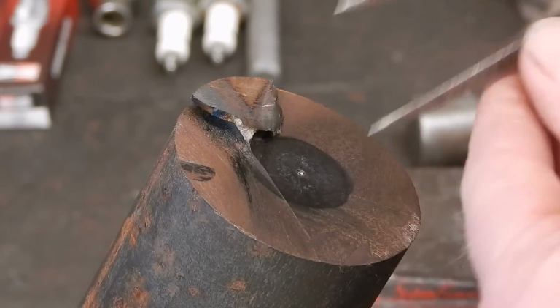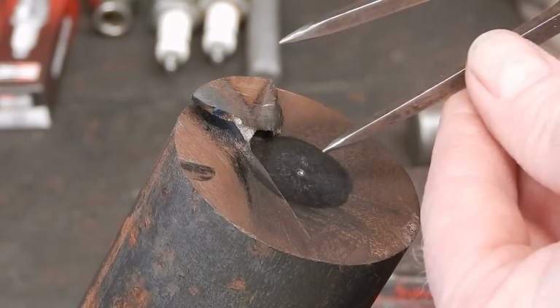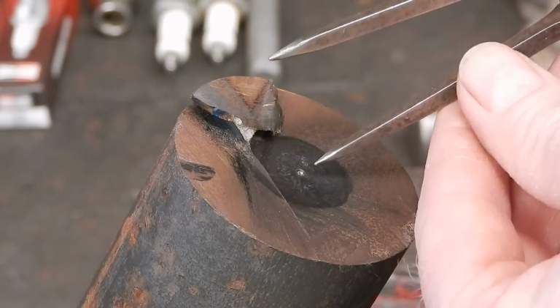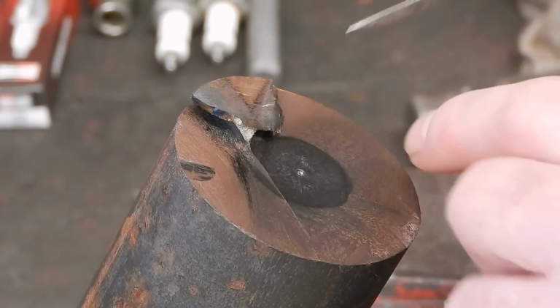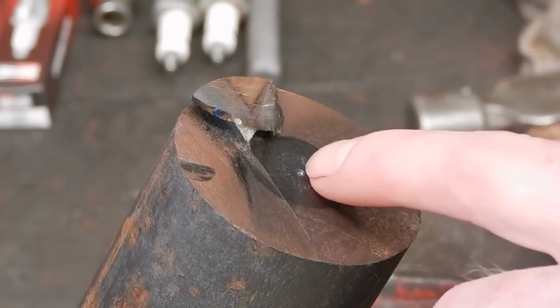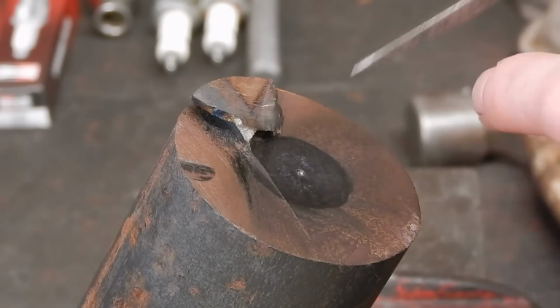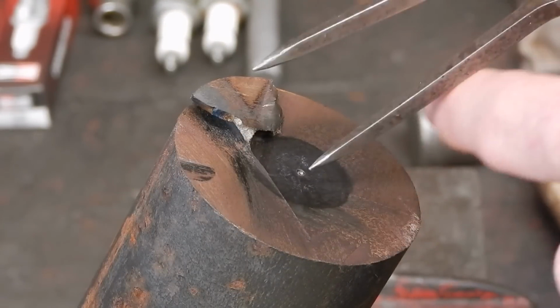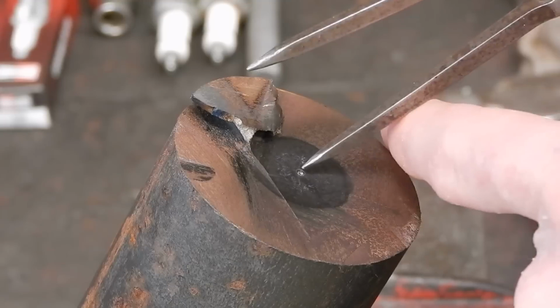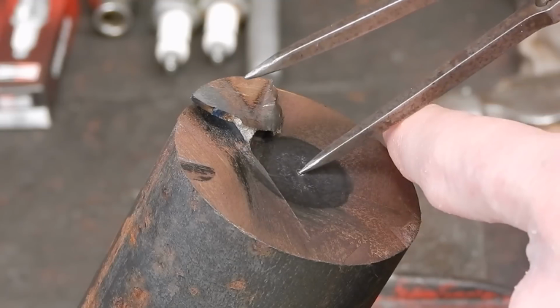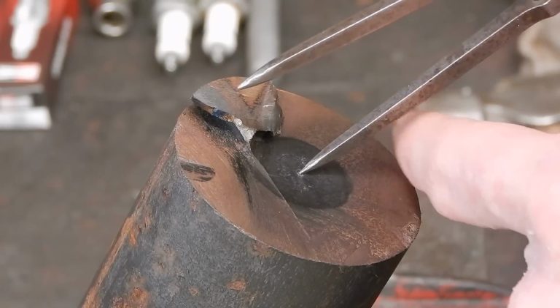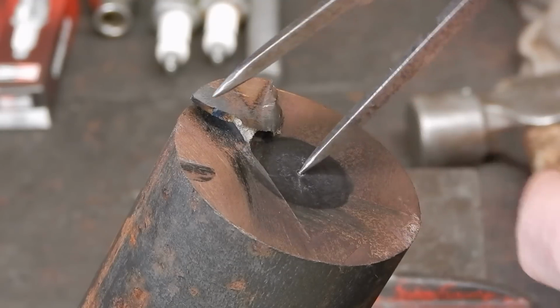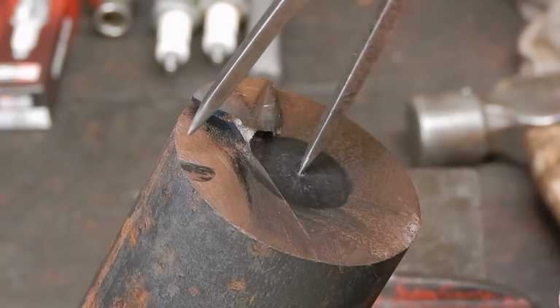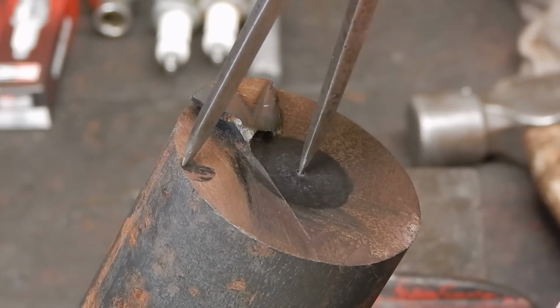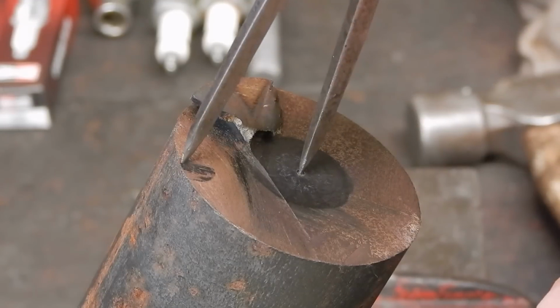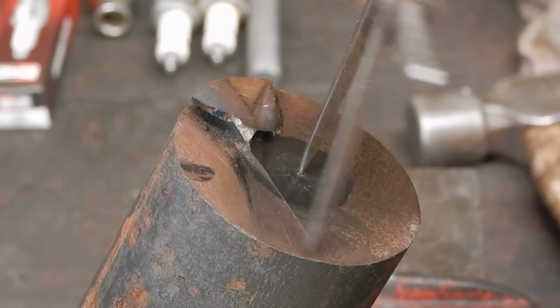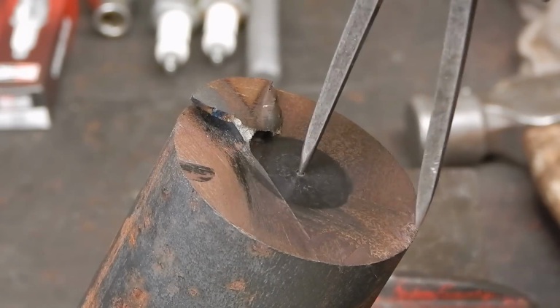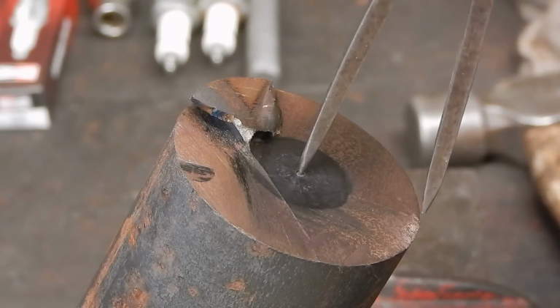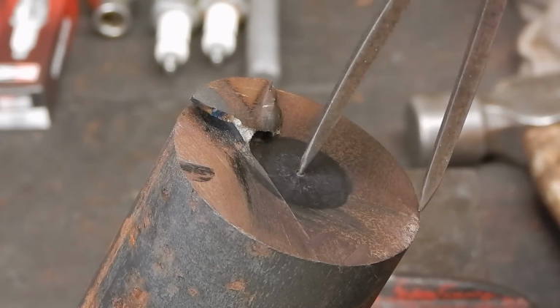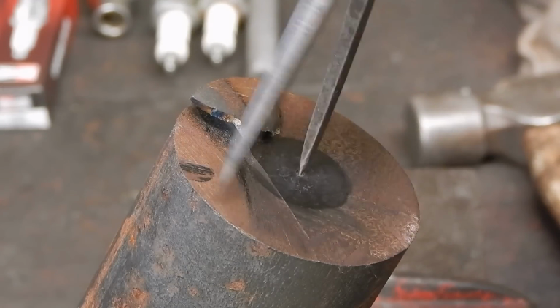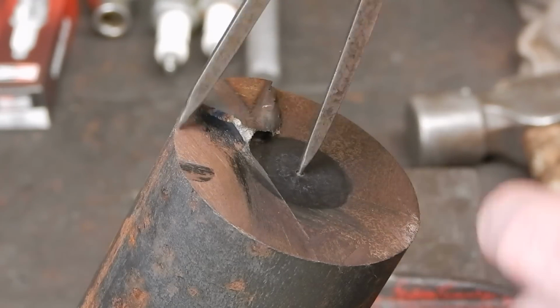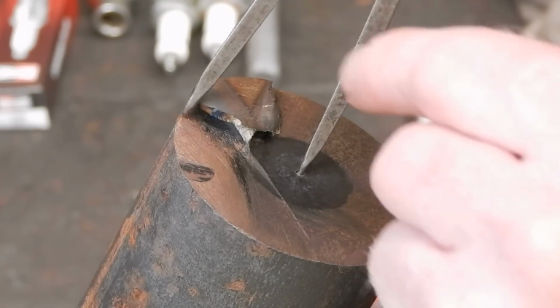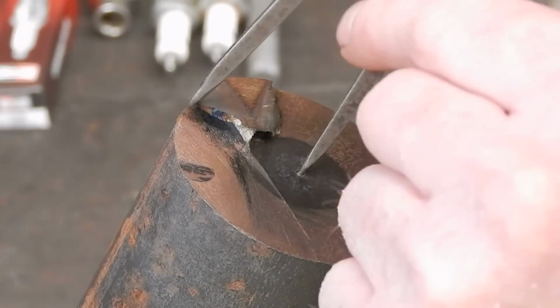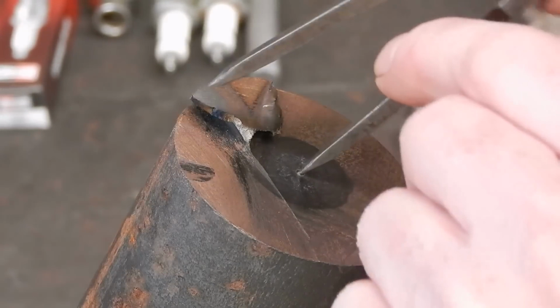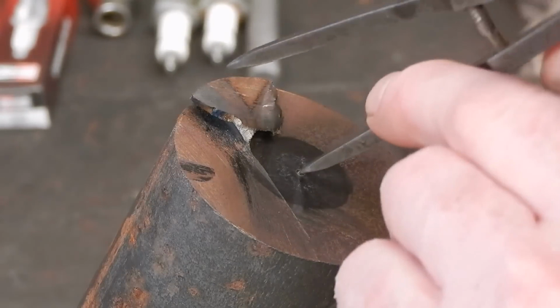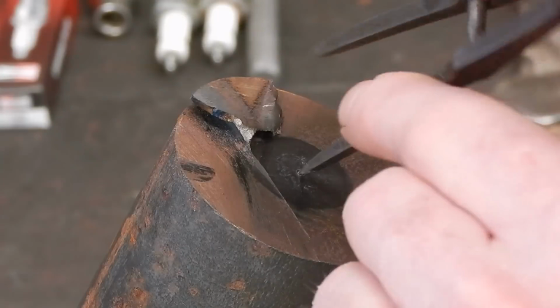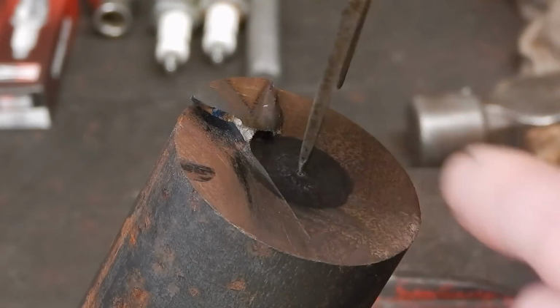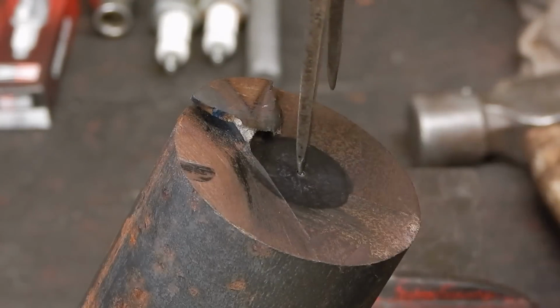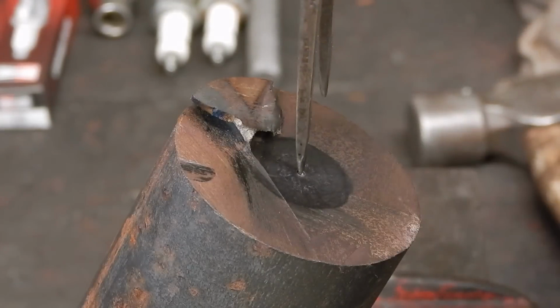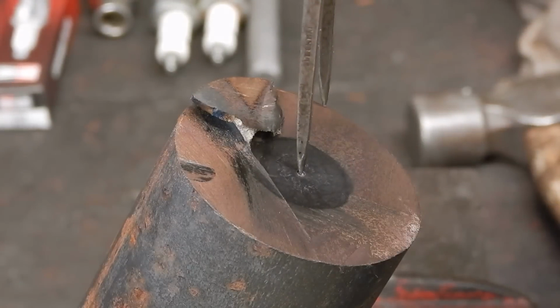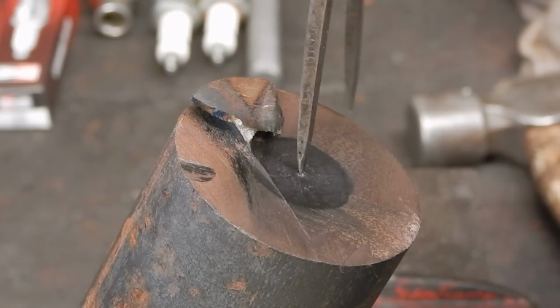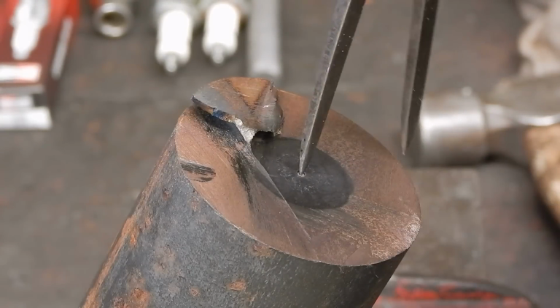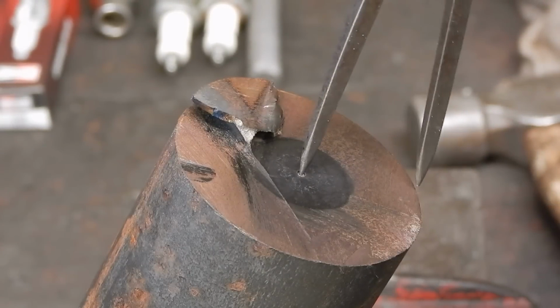In this case I've already center punched this to show you. That's your radius and you can see that's the center point — pretty damn close to it, all the way around.